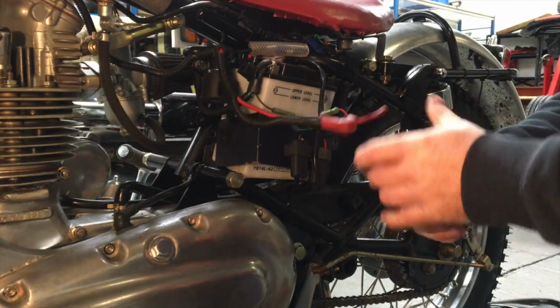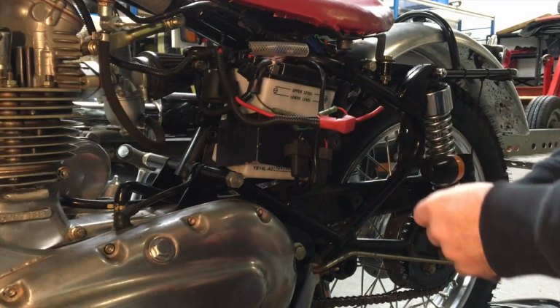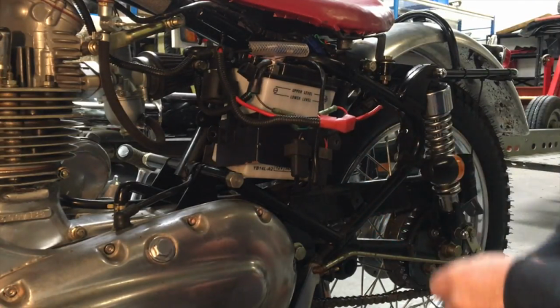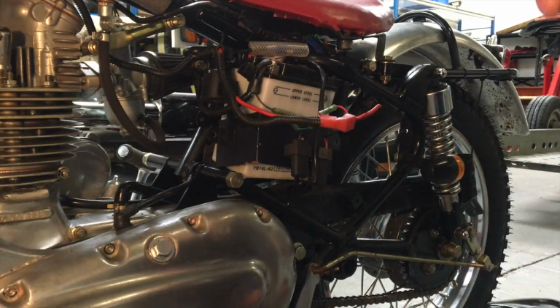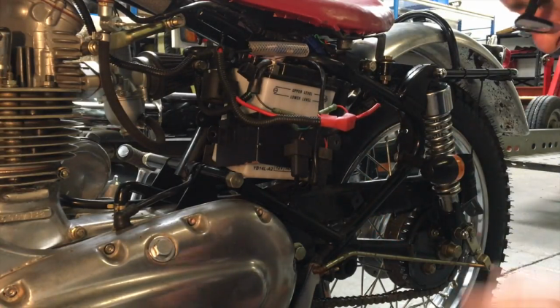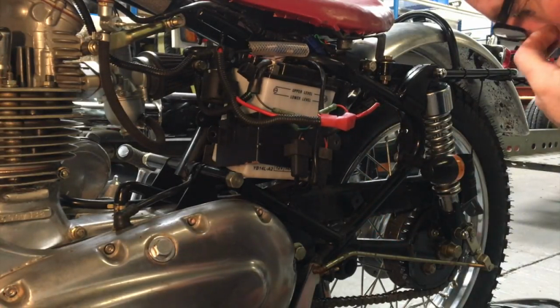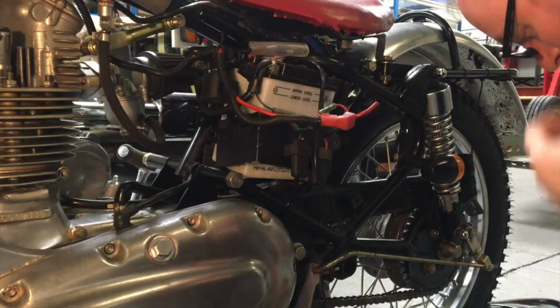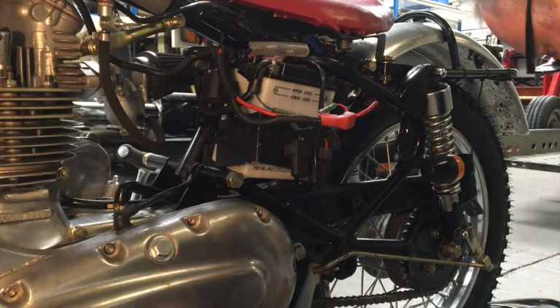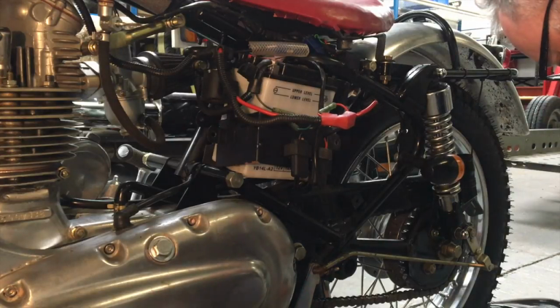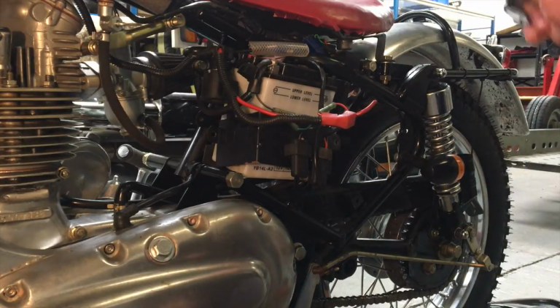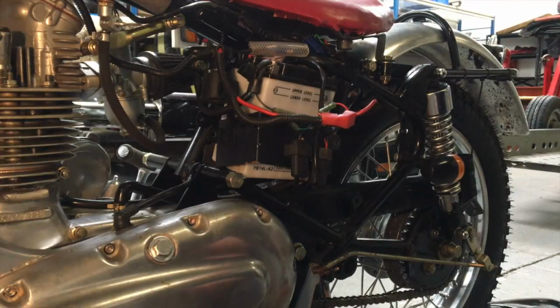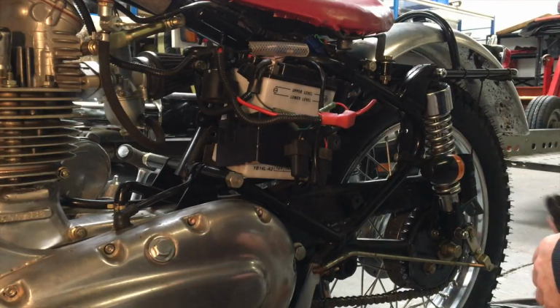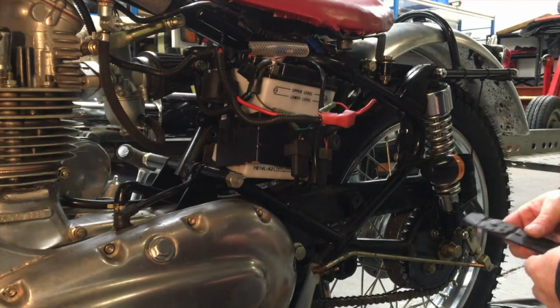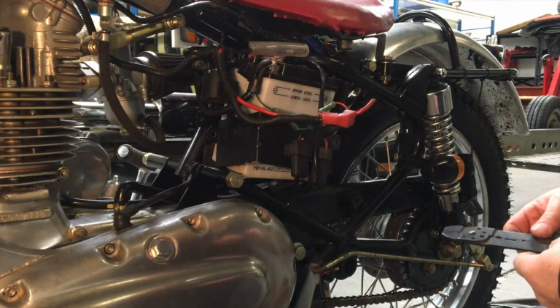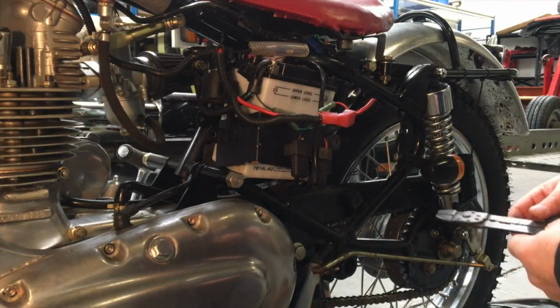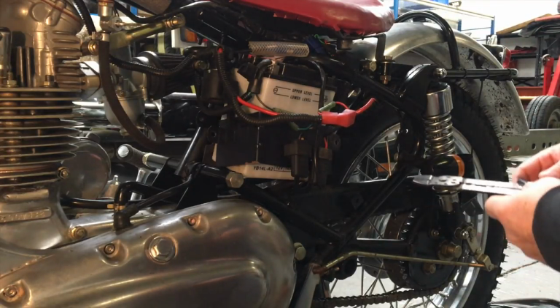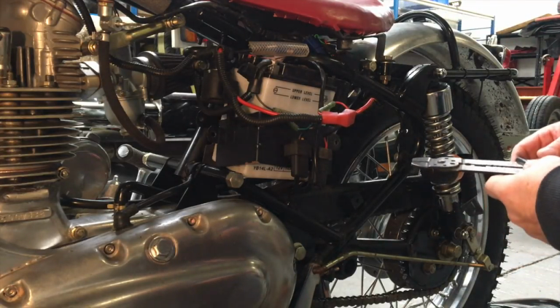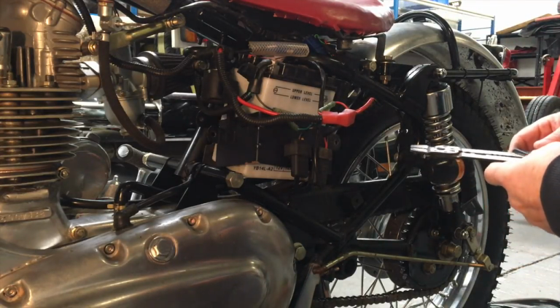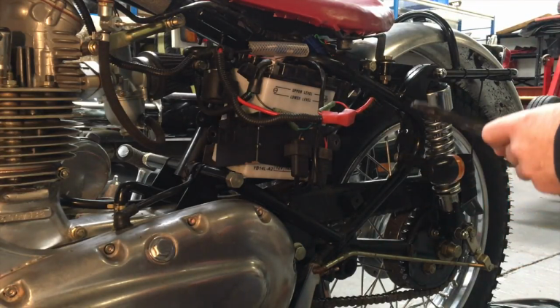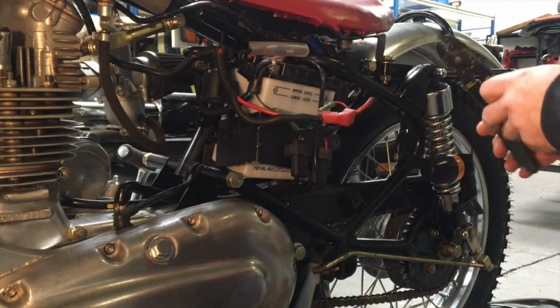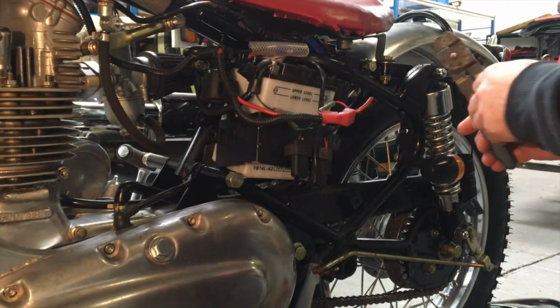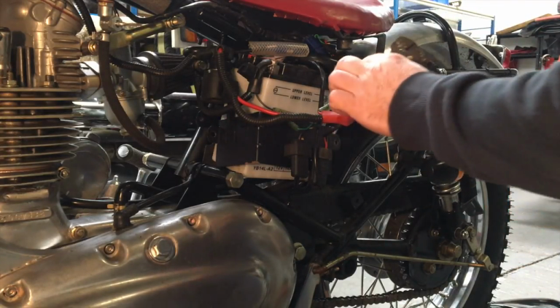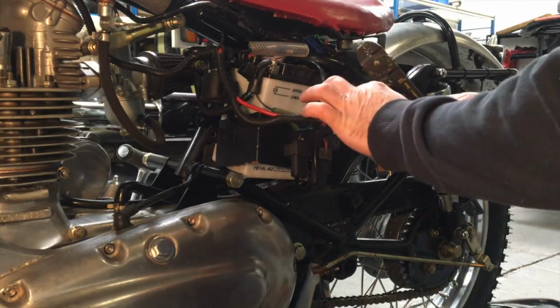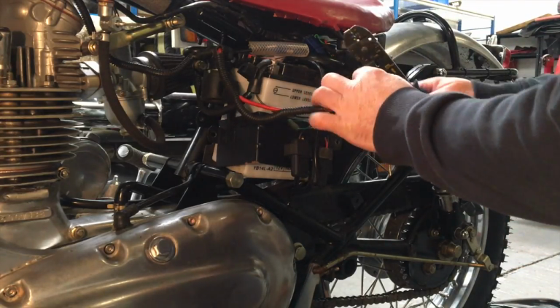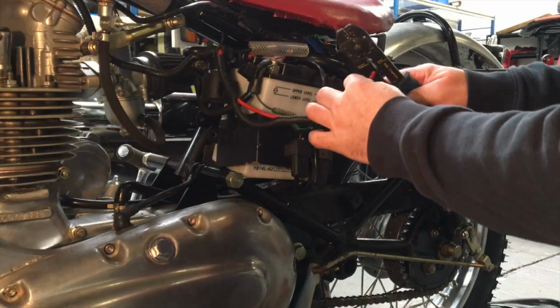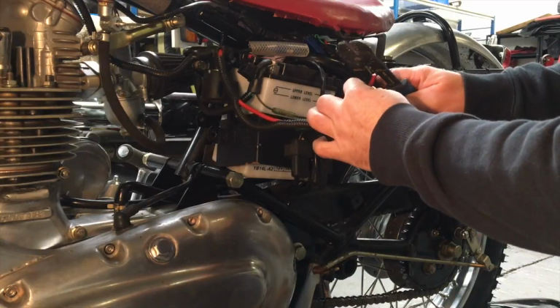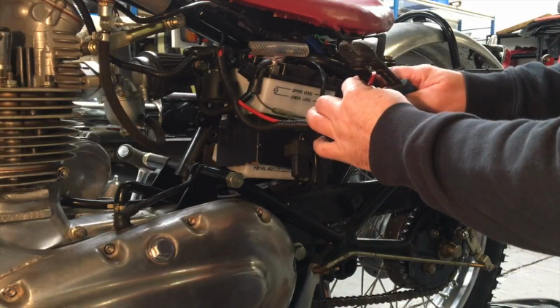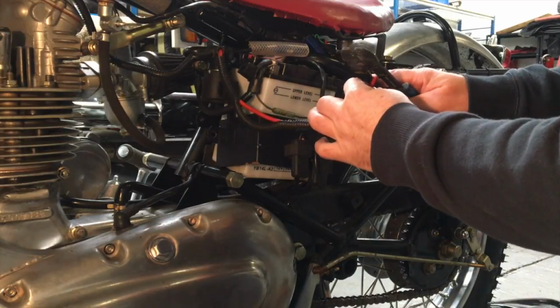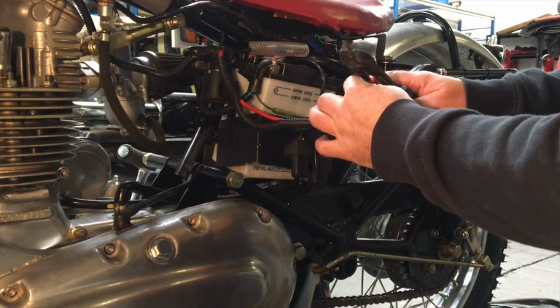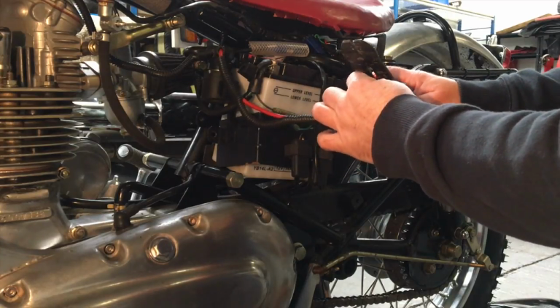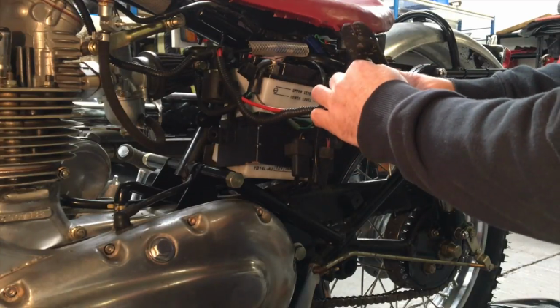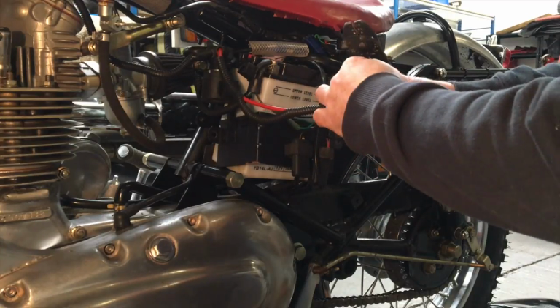There we are. Now I'm going to use the wire strippers.